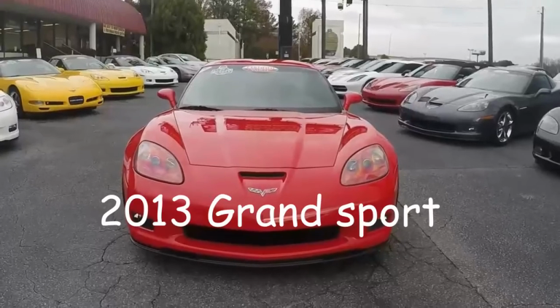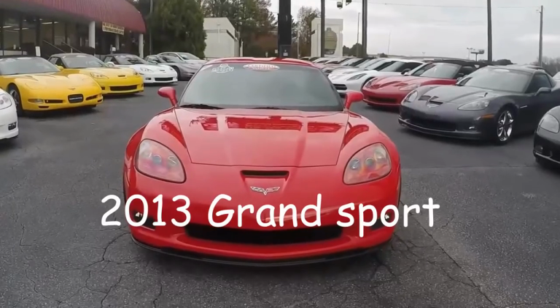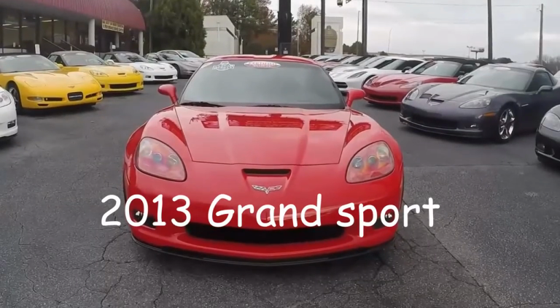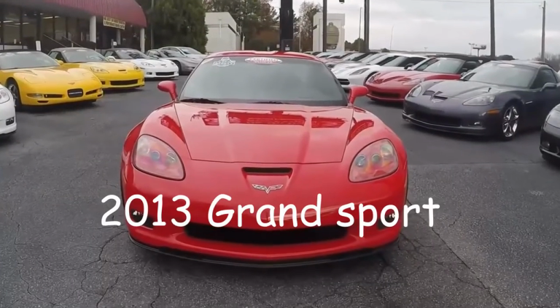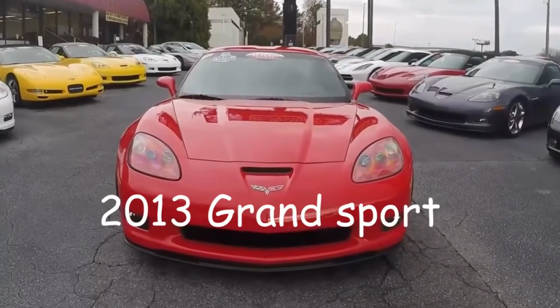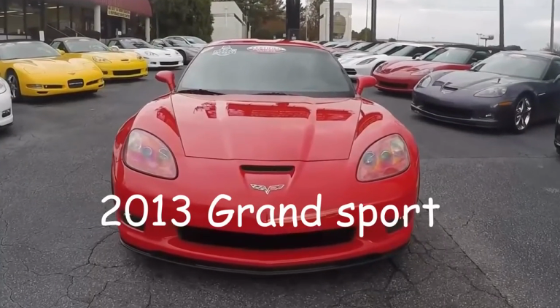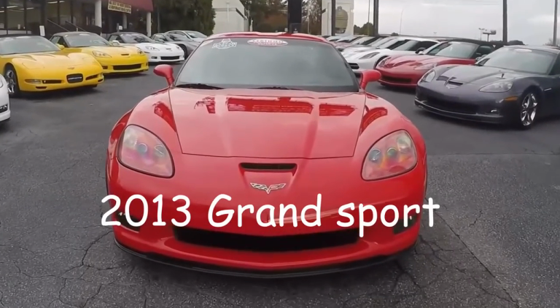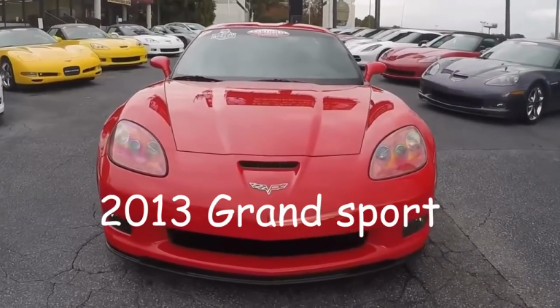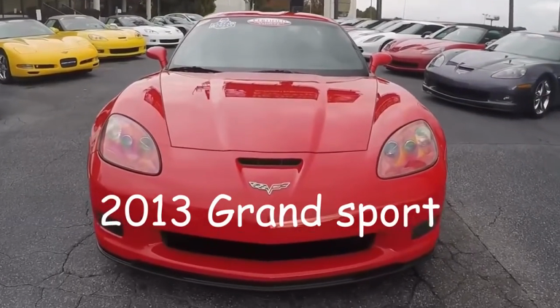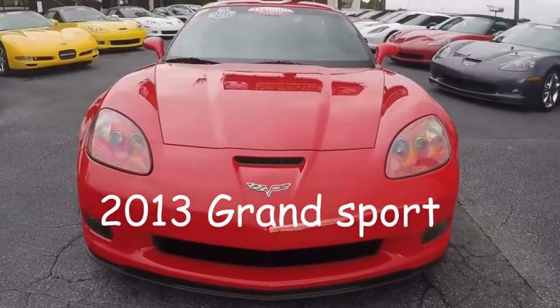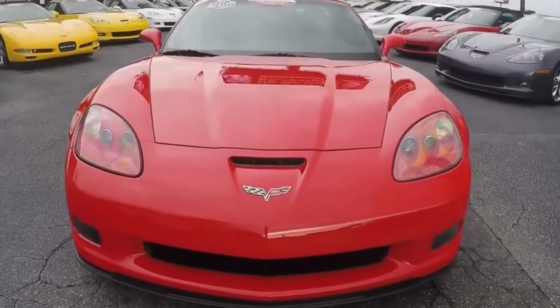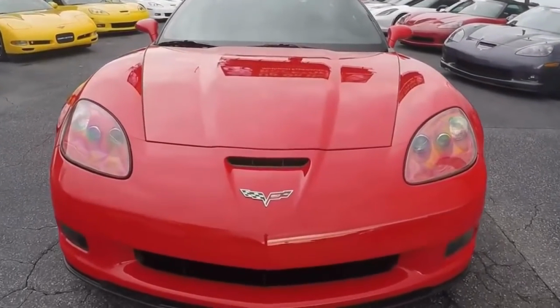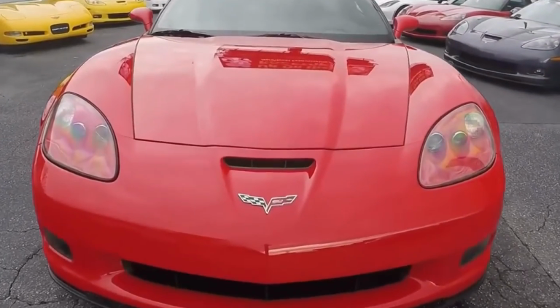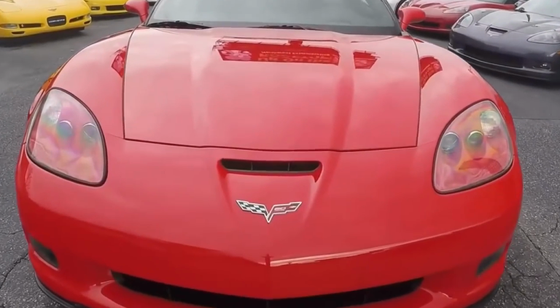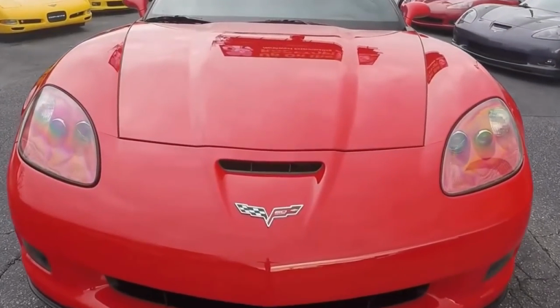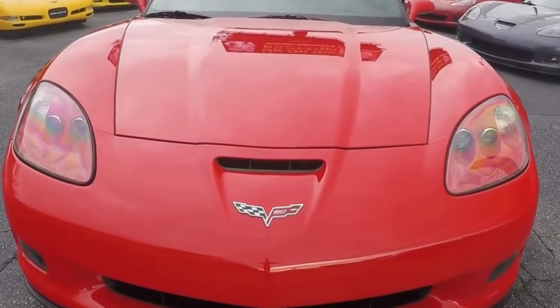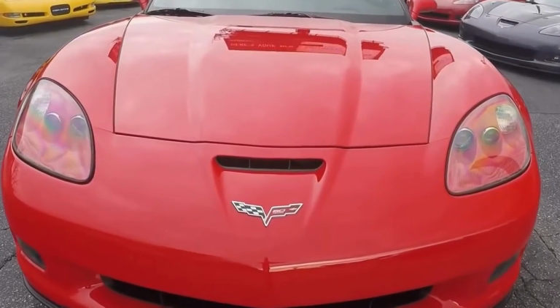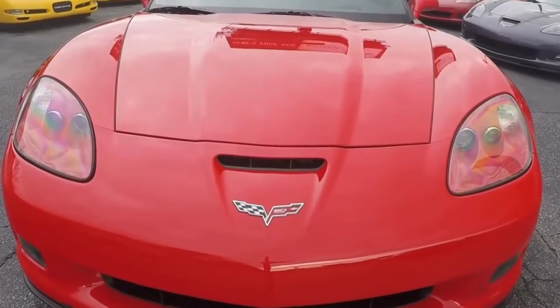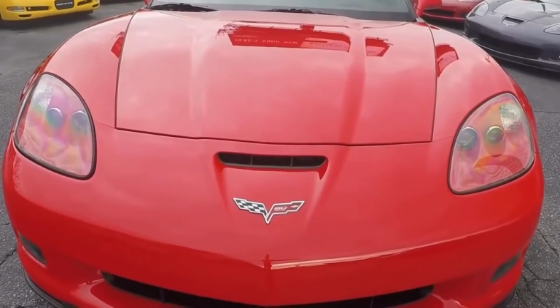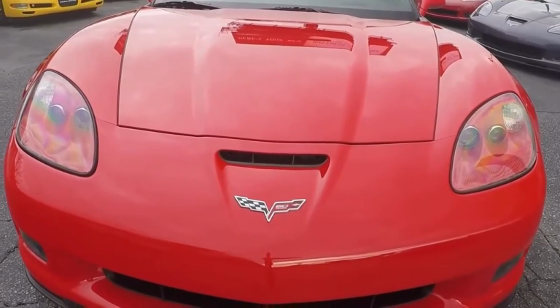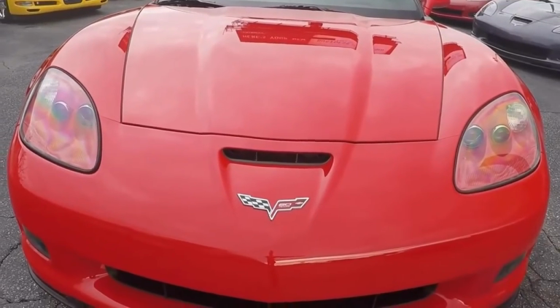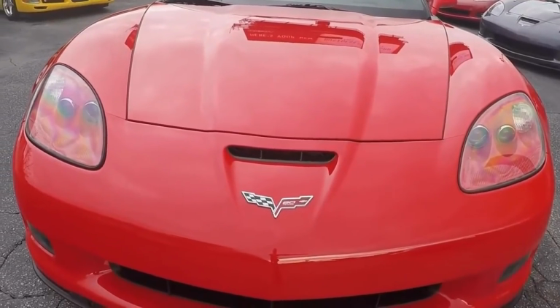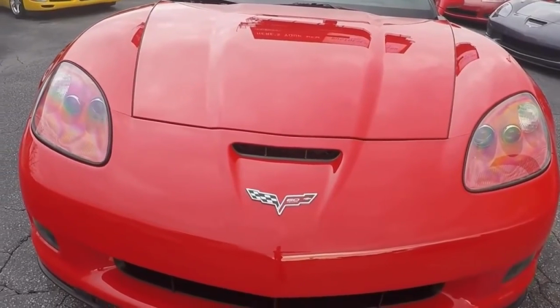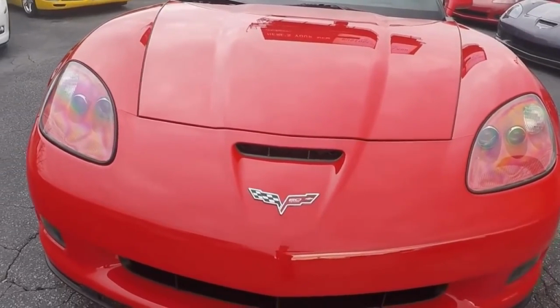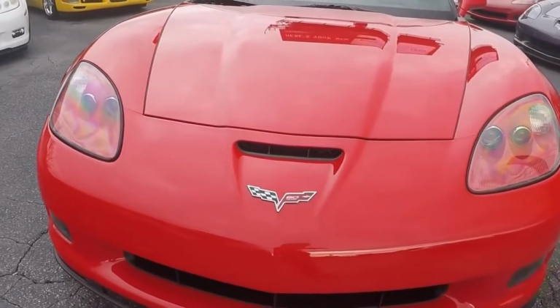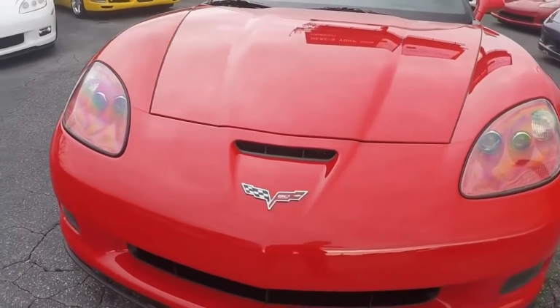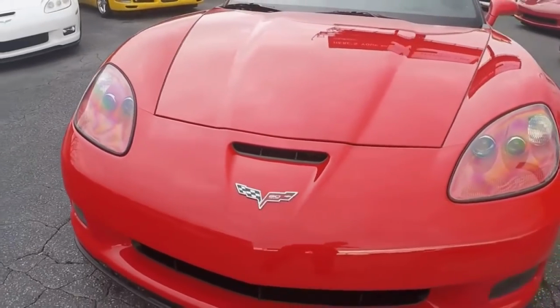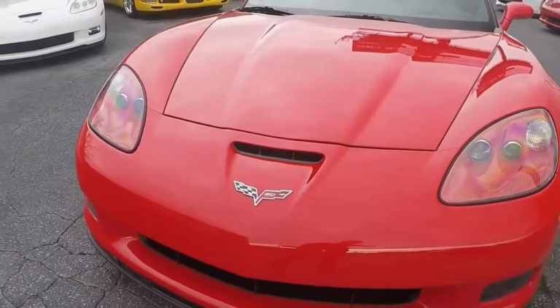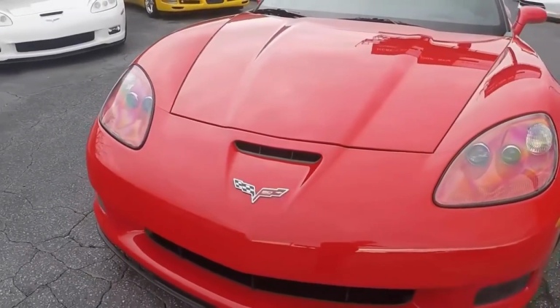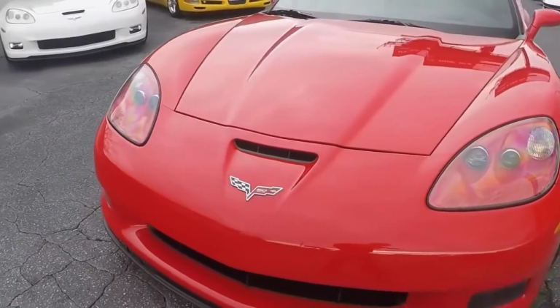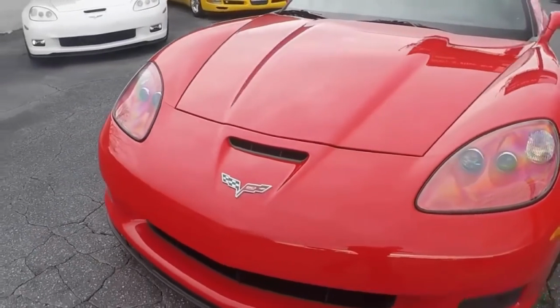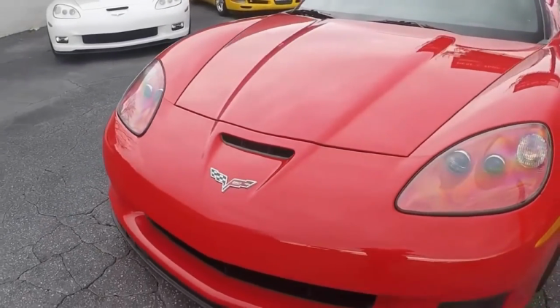Hey, this is Jan Hermstad with Biovec.net. Today we're looking at a 2013 Grand Sport. It is a 2LT.